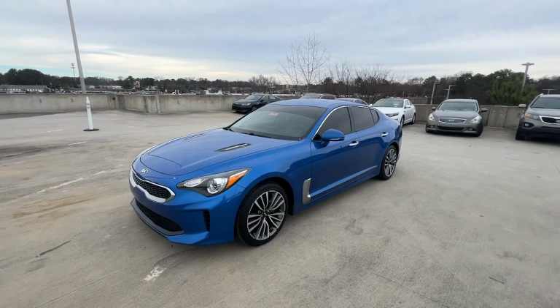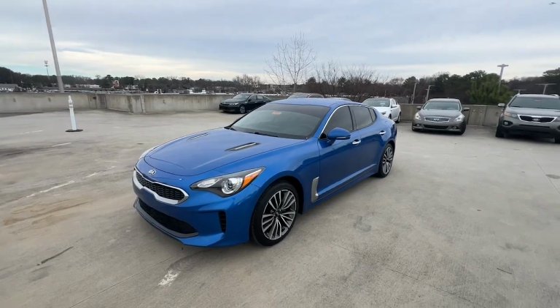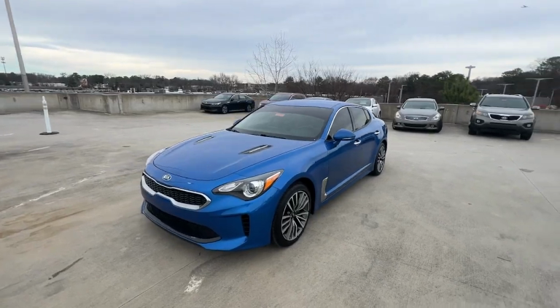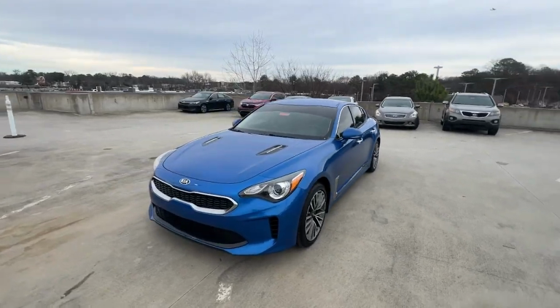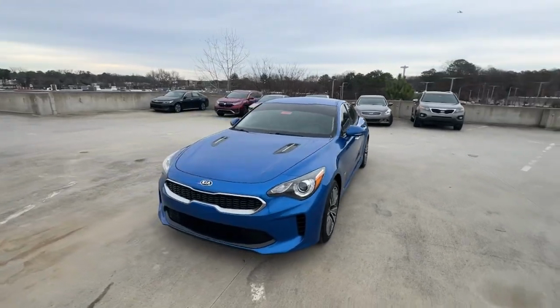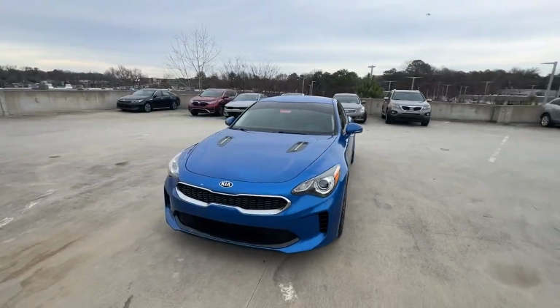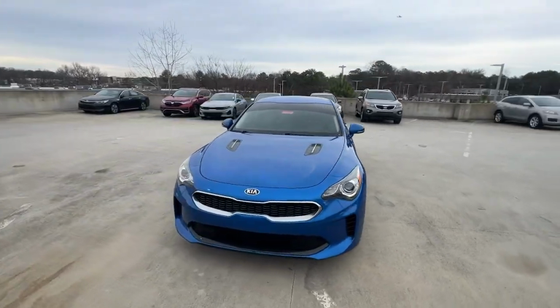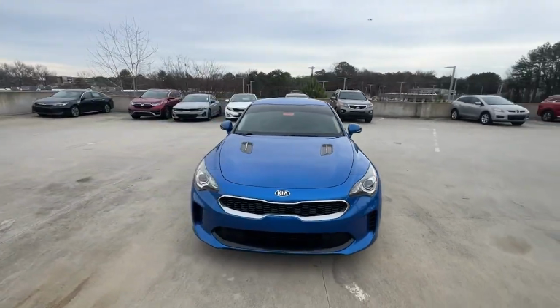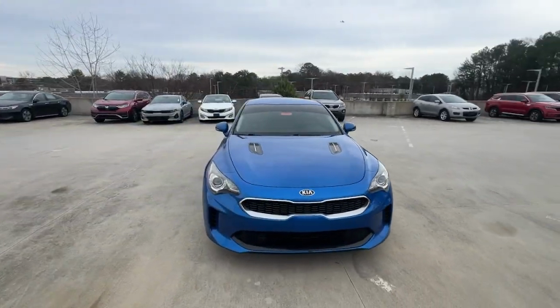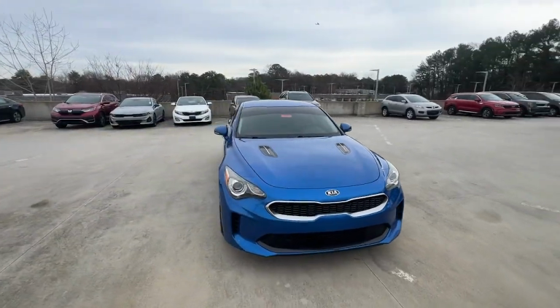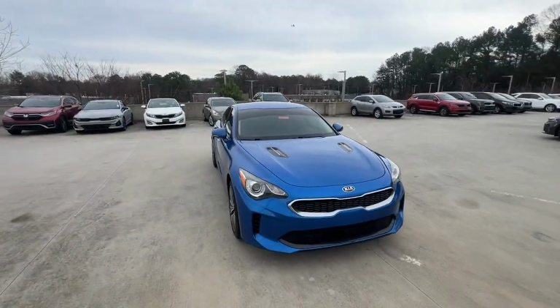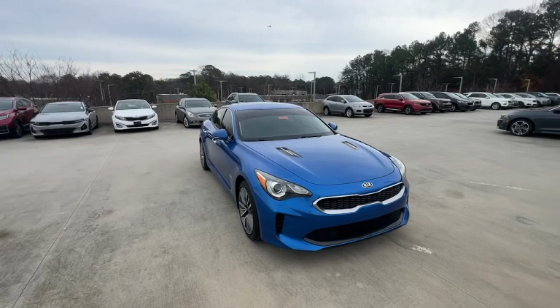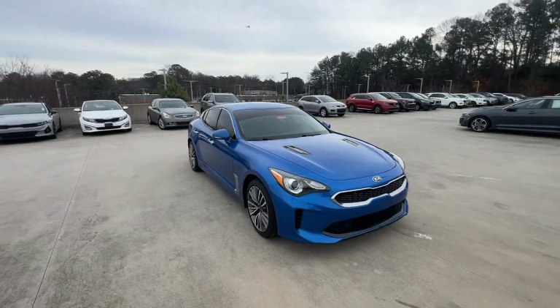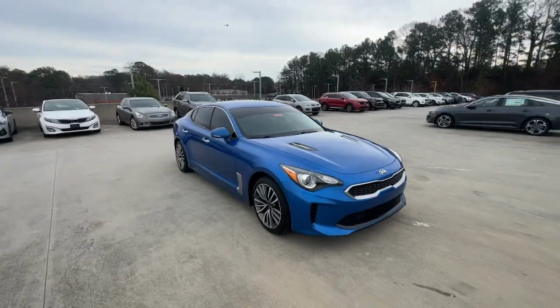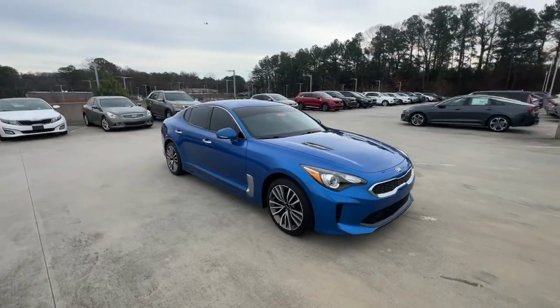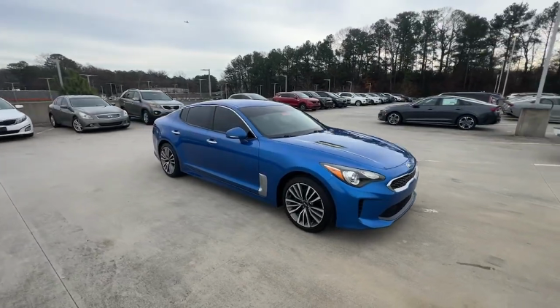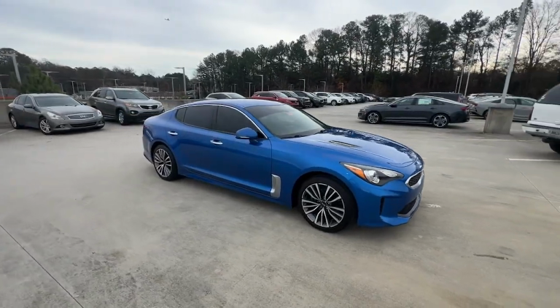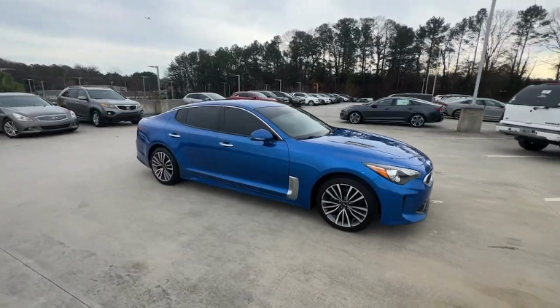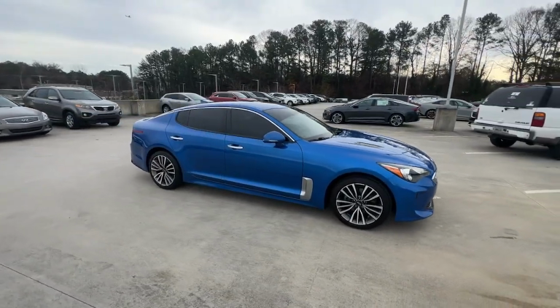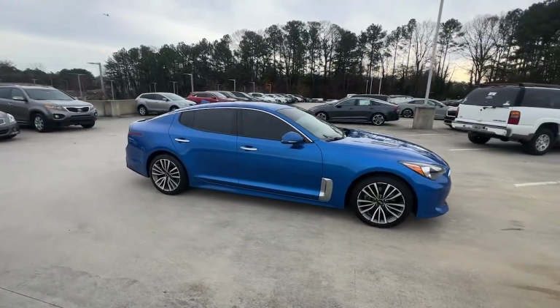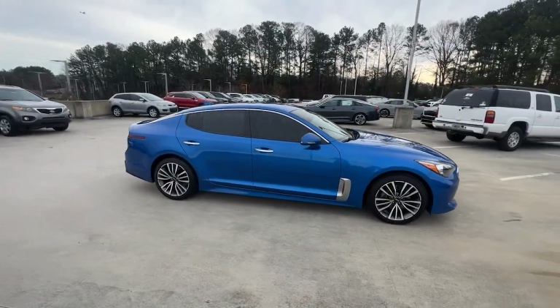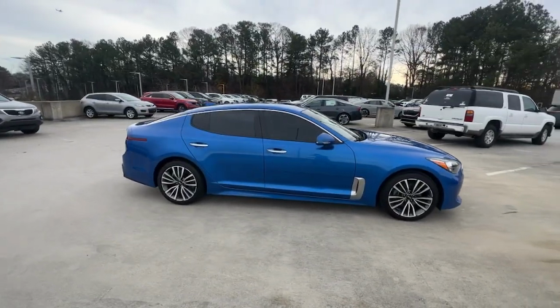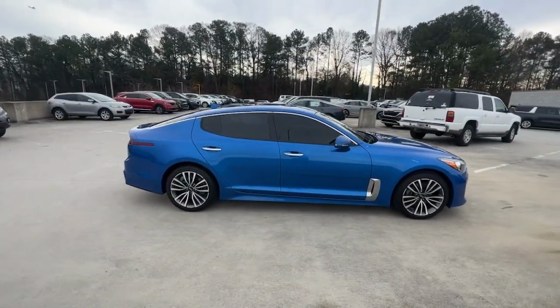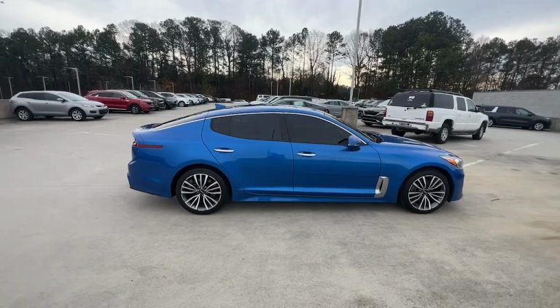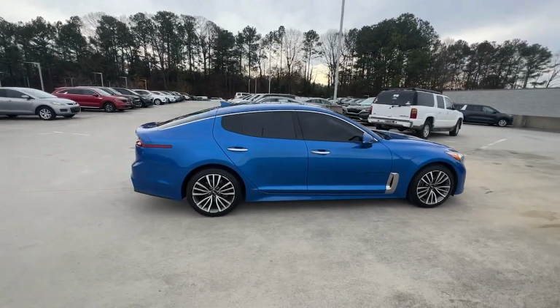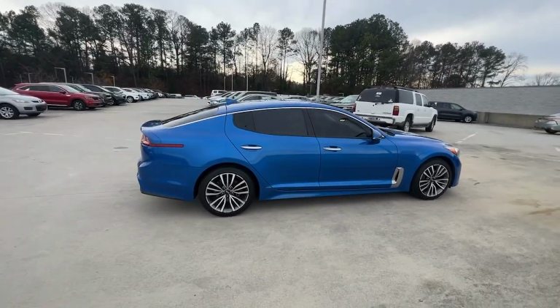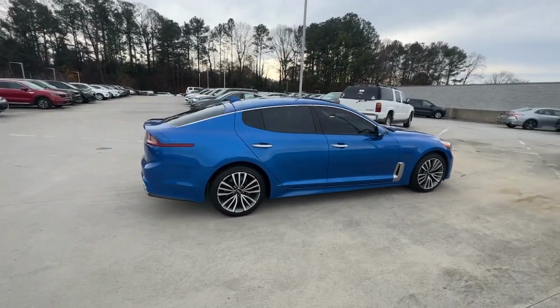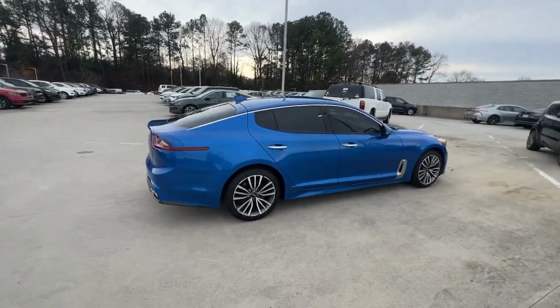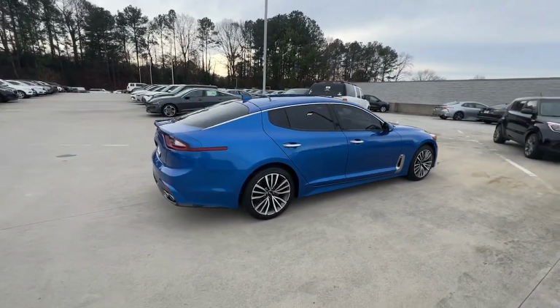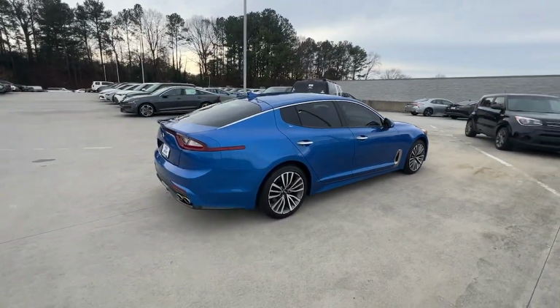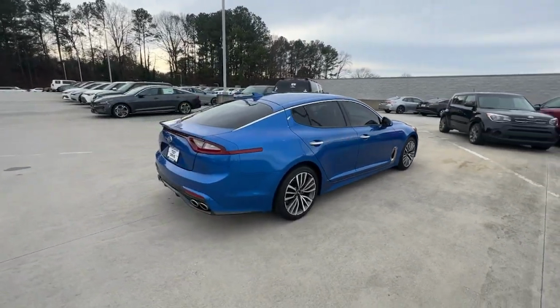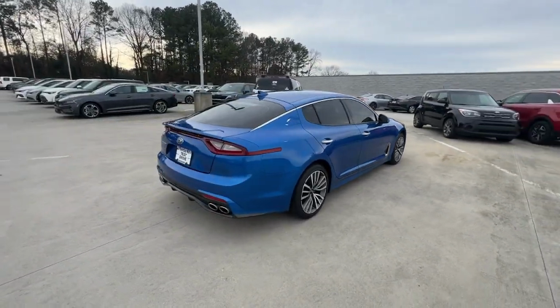You will love the features of this 2019 Kia Stinger. This vehicle is an outstanding buy with fewer than 90,000 miles on the odometer. Bring your love of competitive driving into sharp focus in this dynamic Stinger.